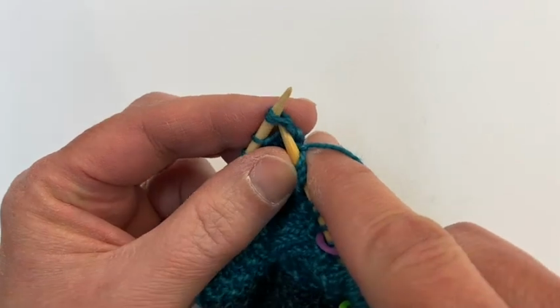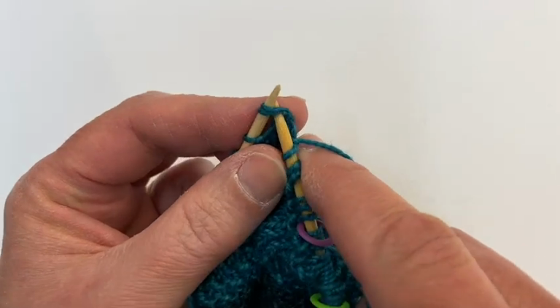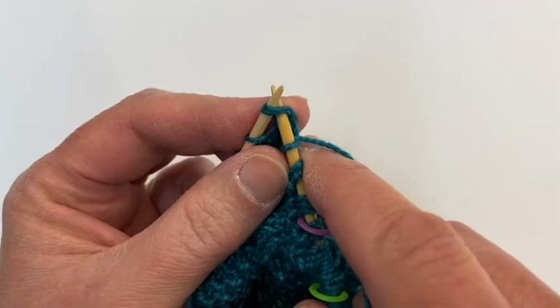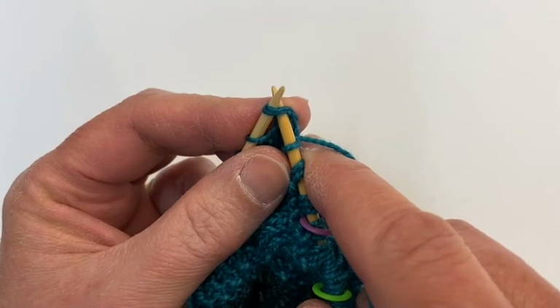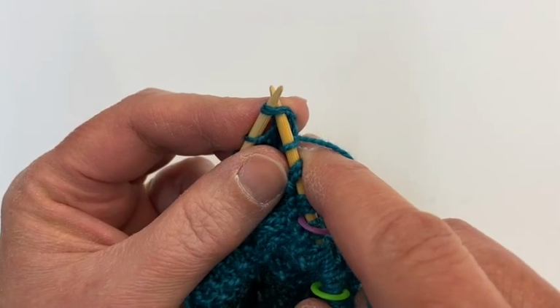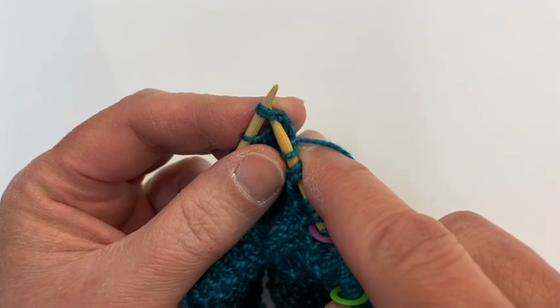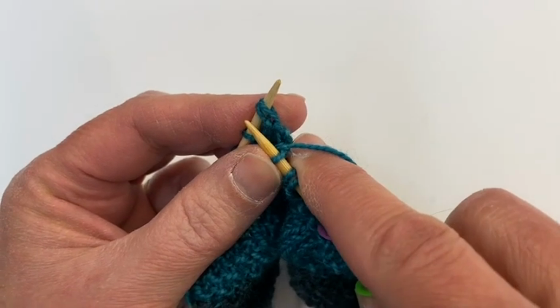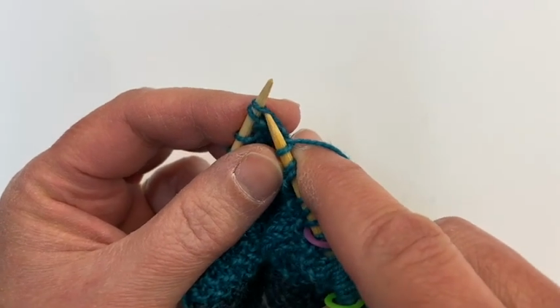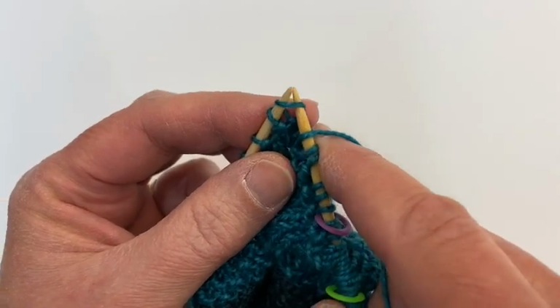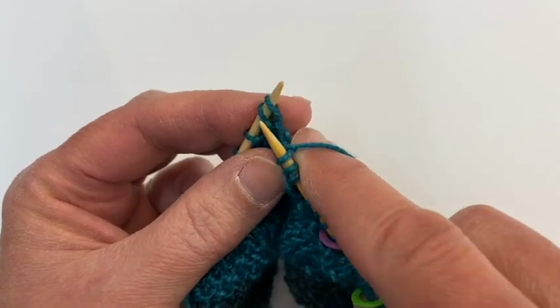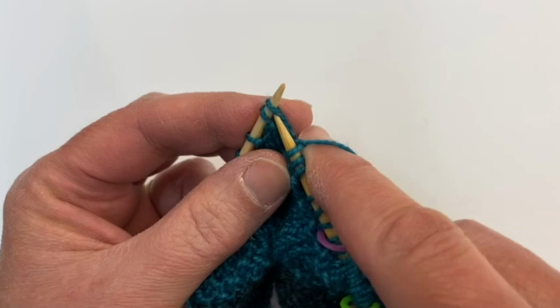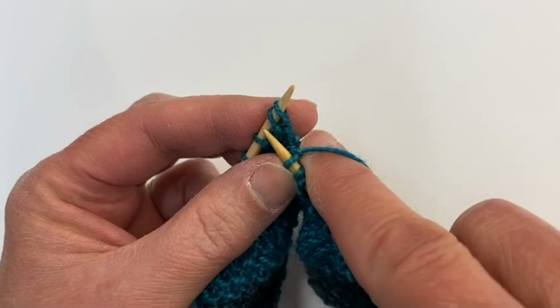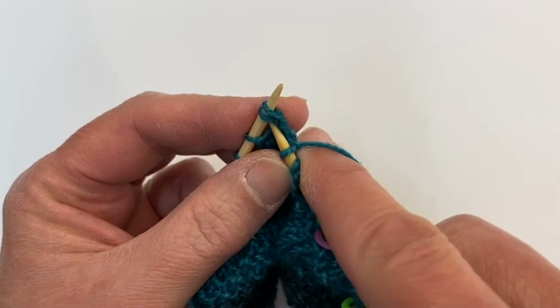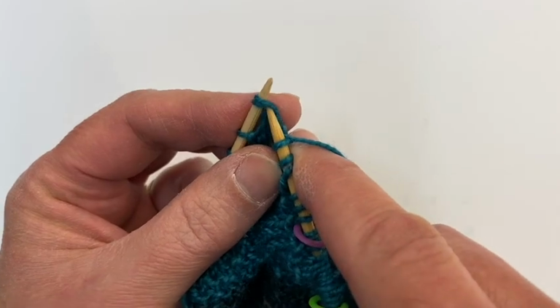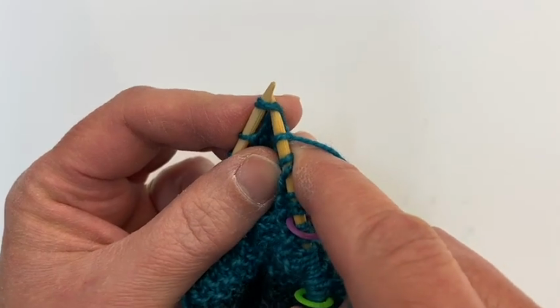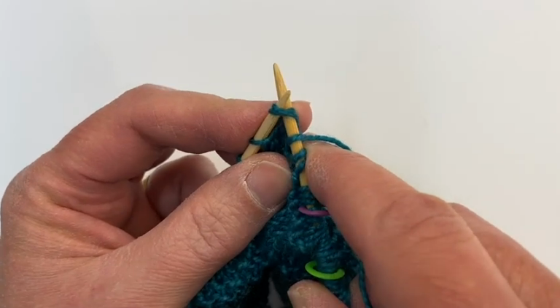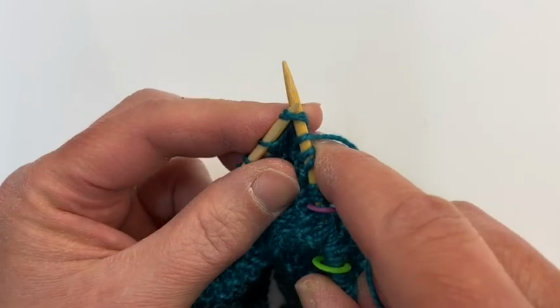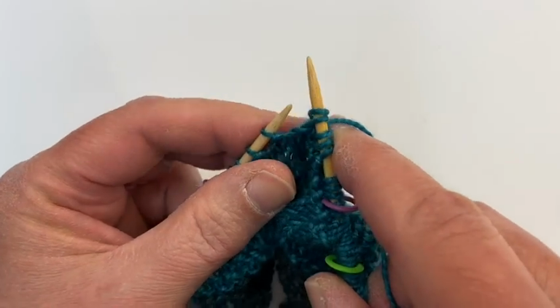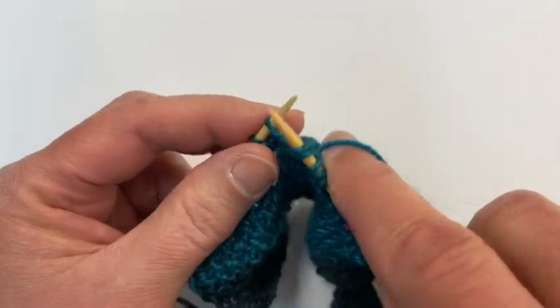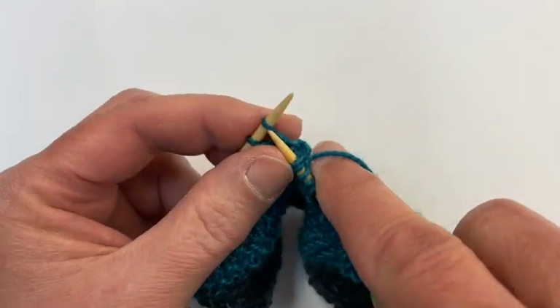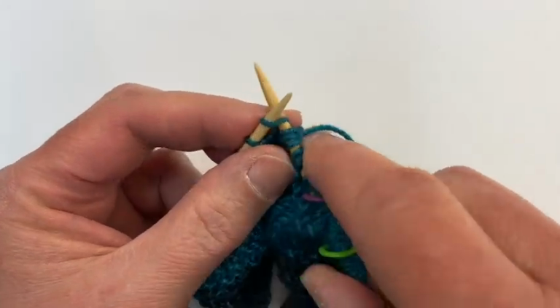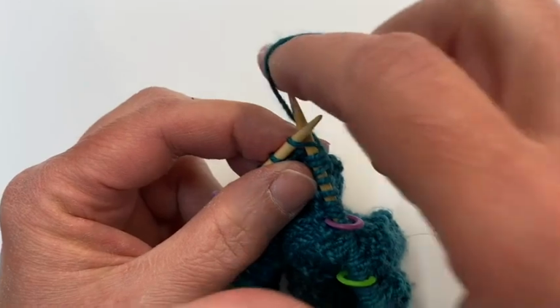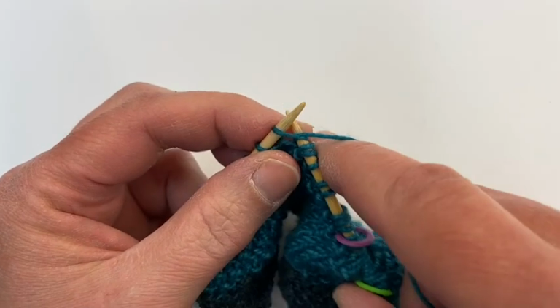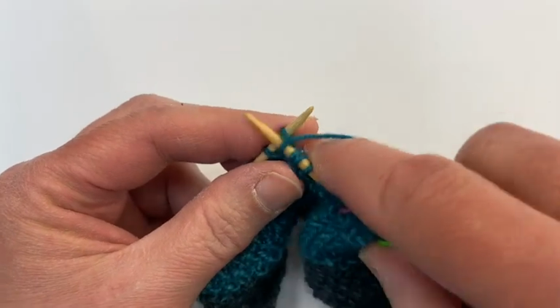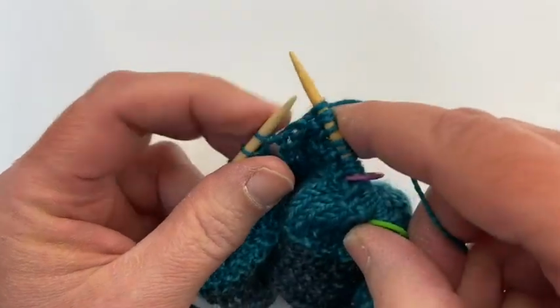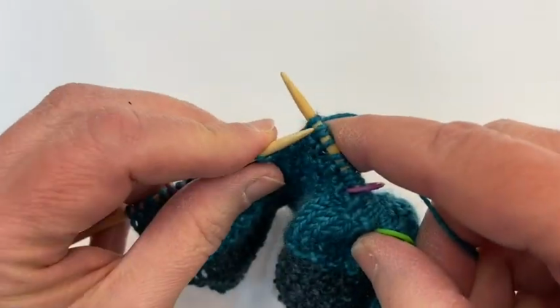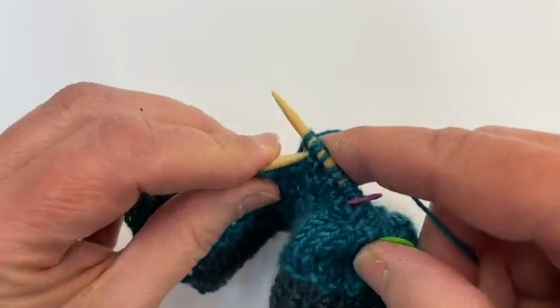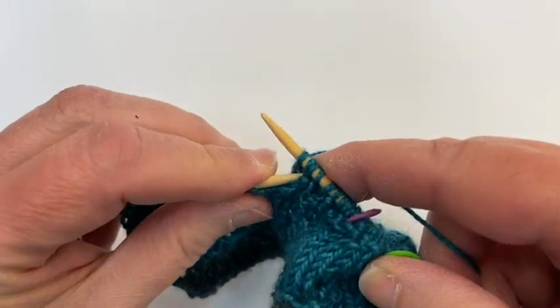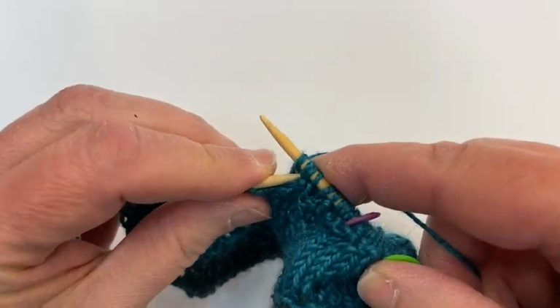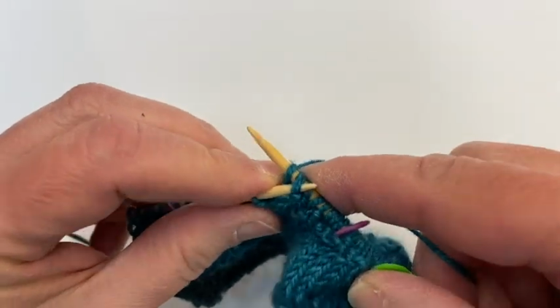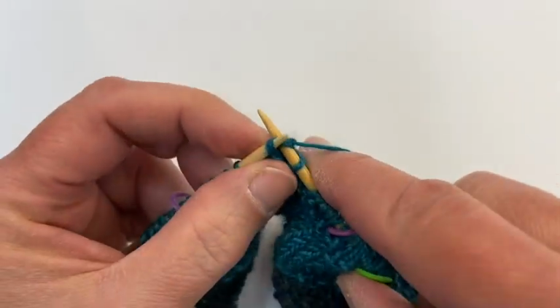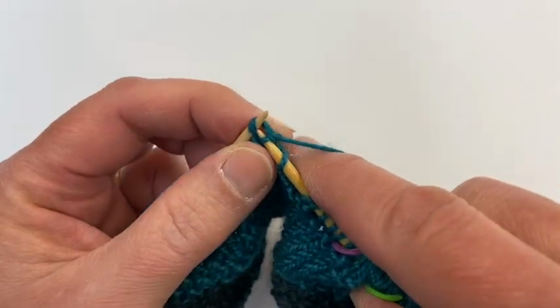Slip two stitches at the same time — that doesn't mean go like this then this. Slip them both at the same time knitwise, knit one, pass the two slip stitches over.